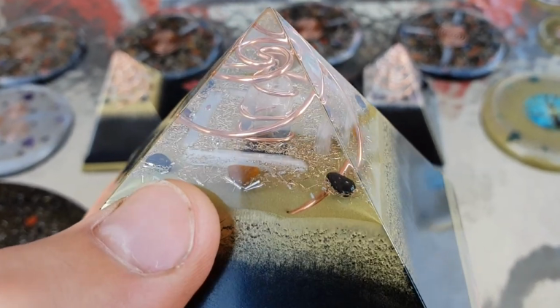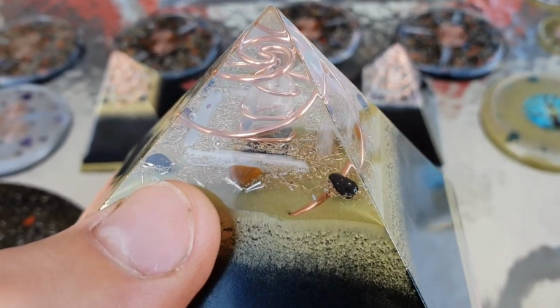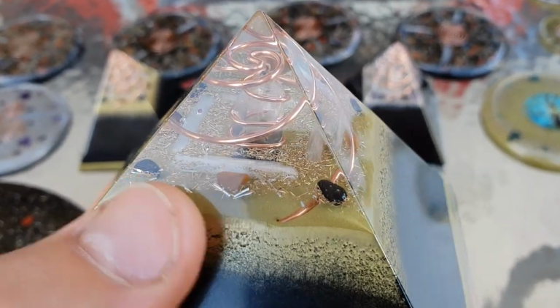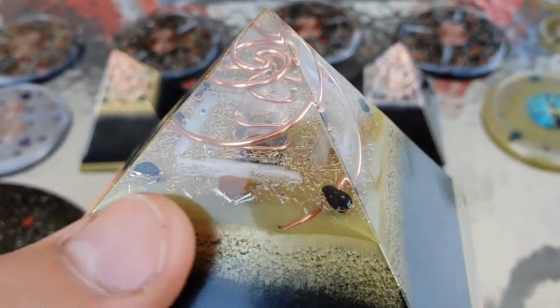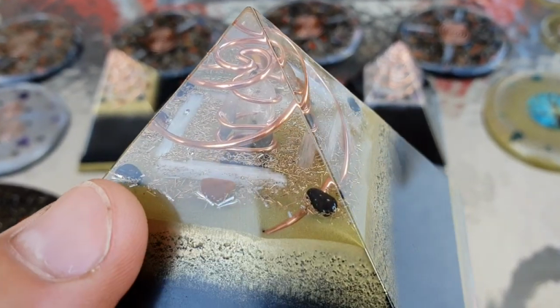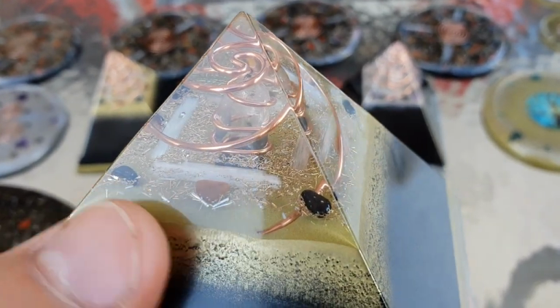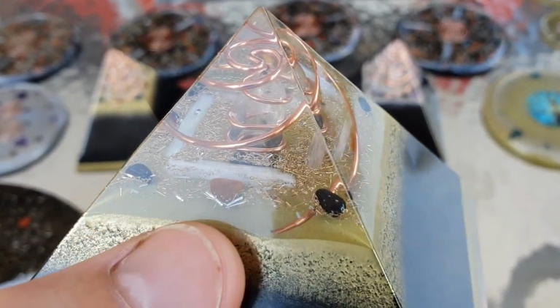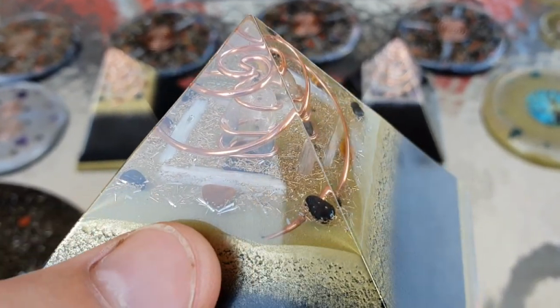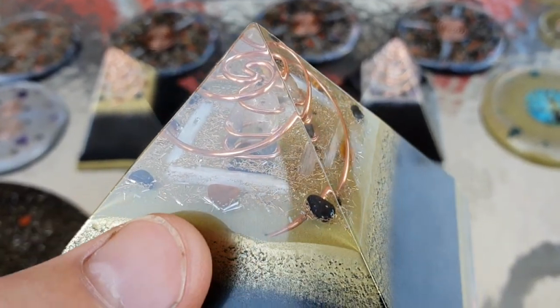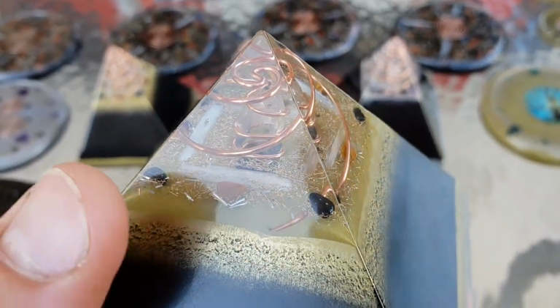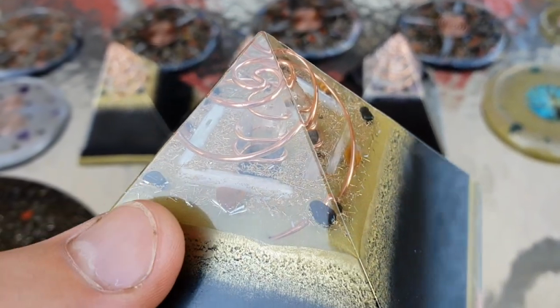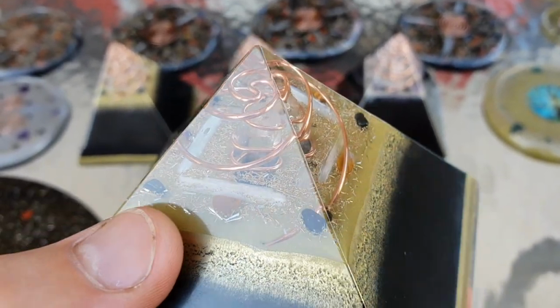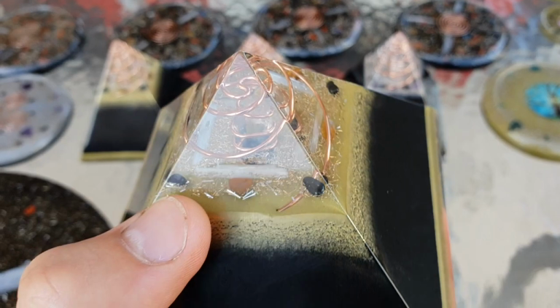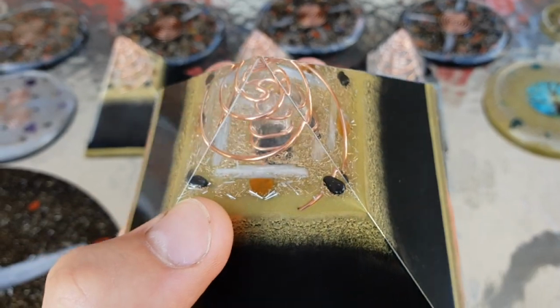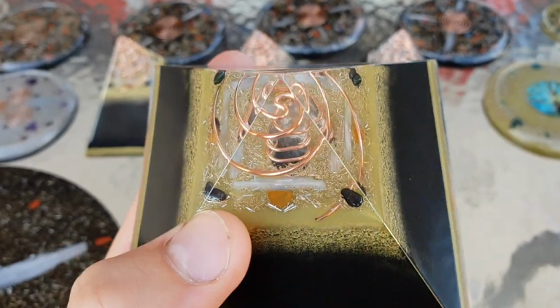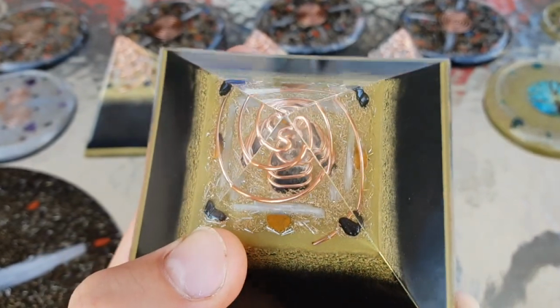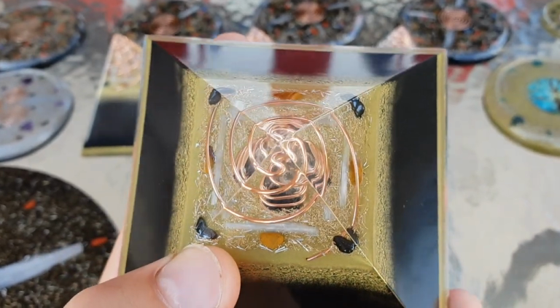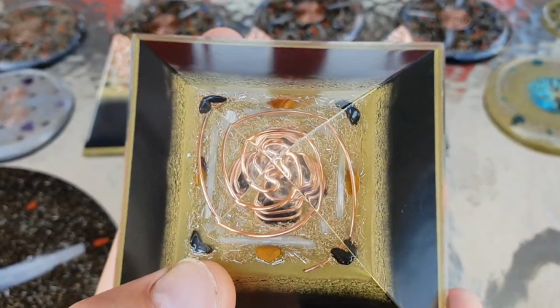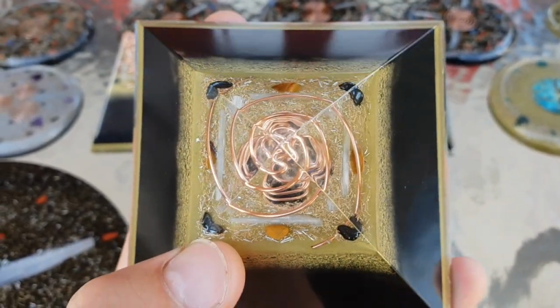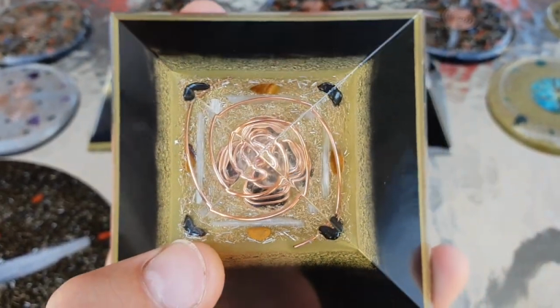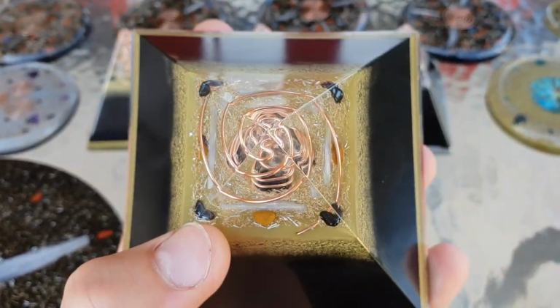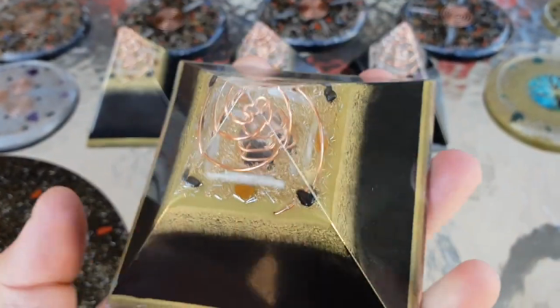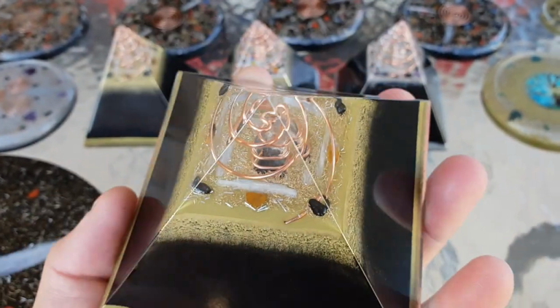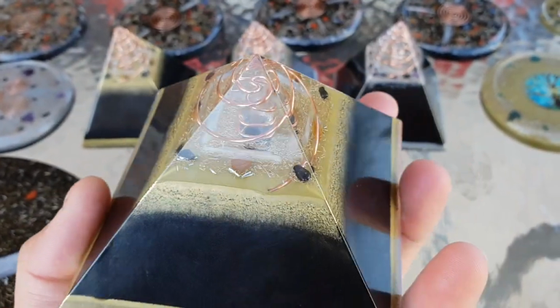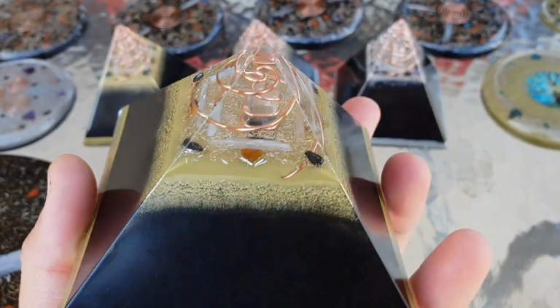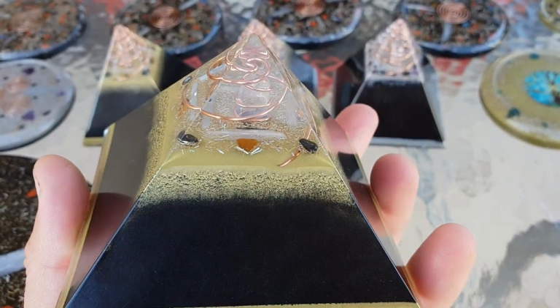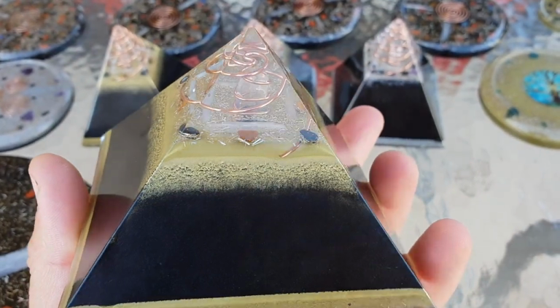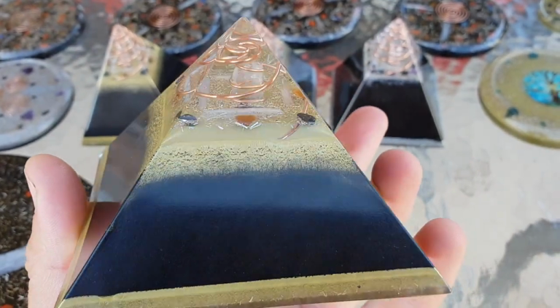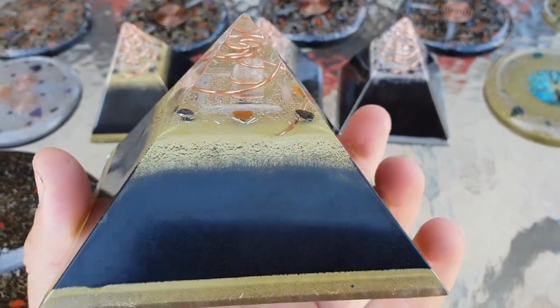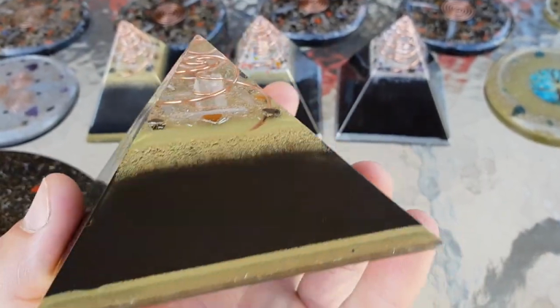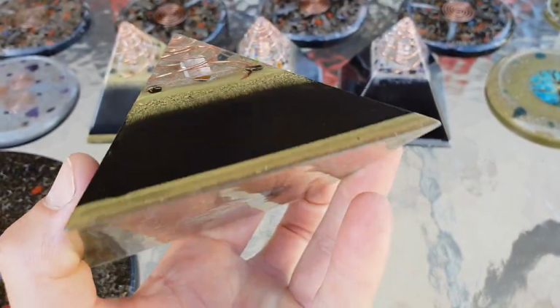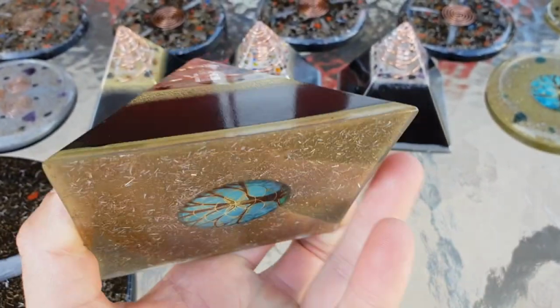You've got selenite going around there, plus hematite and tiger's eye. That selenite is always going to keep your crystals charged and cleansed, so they're always ready to go.